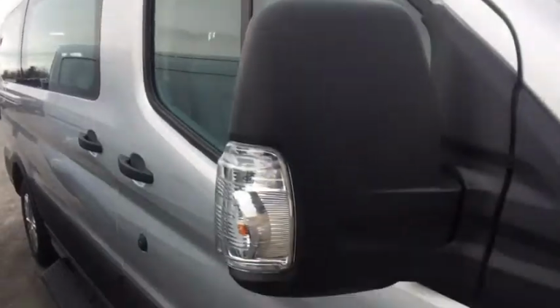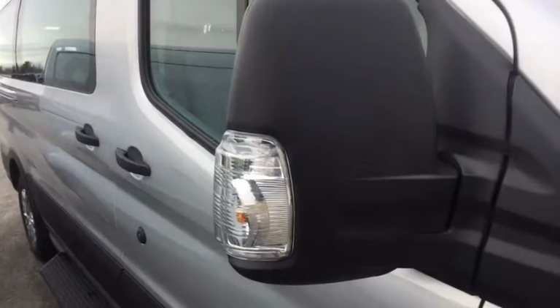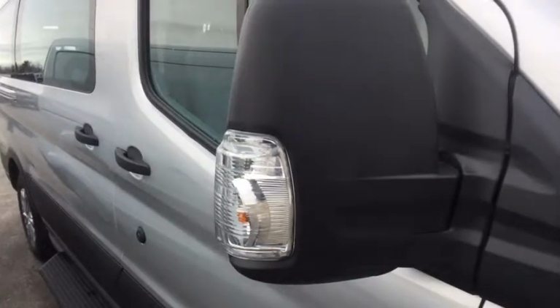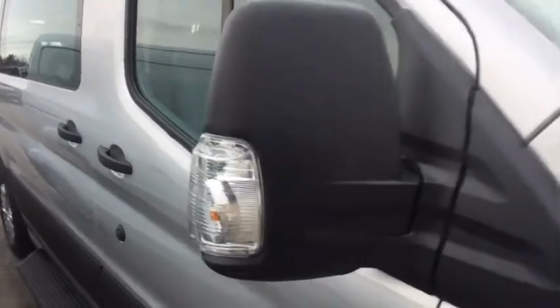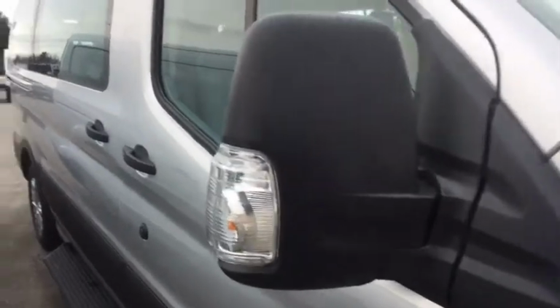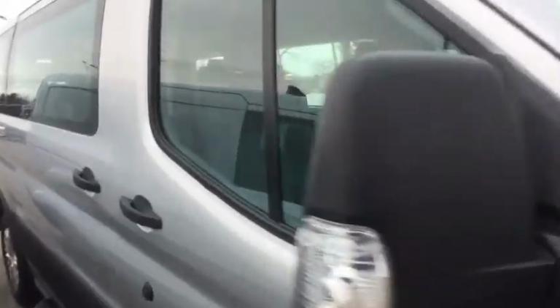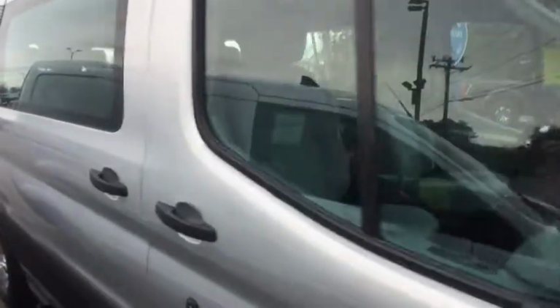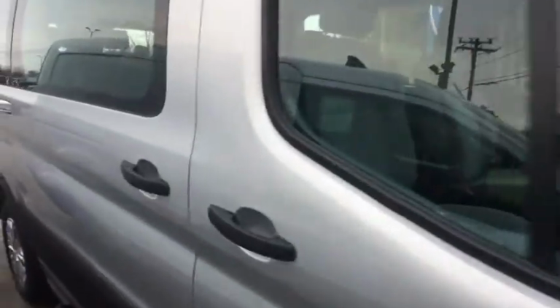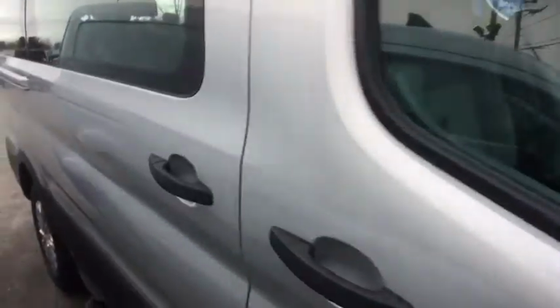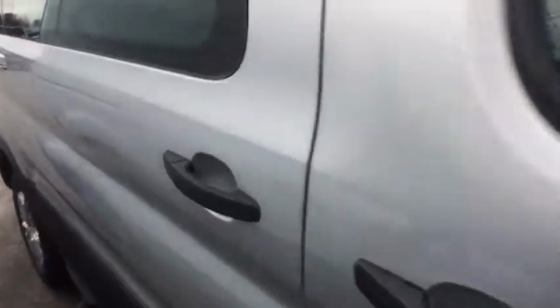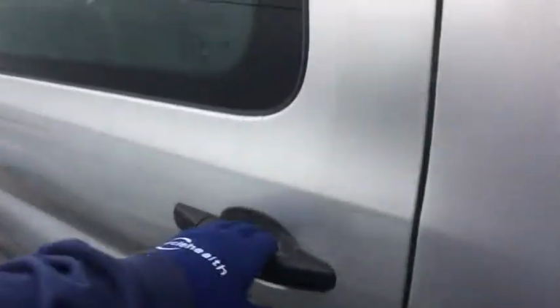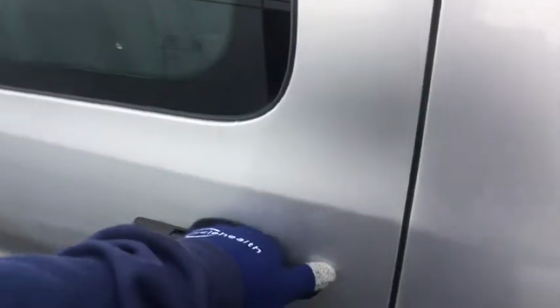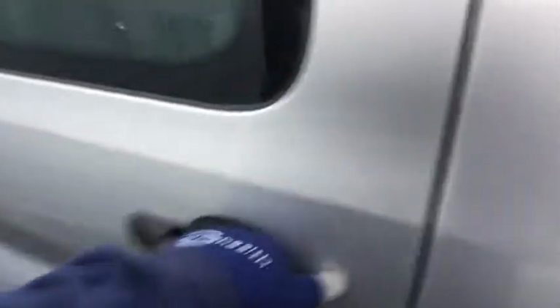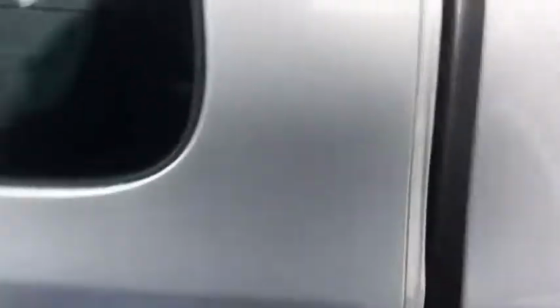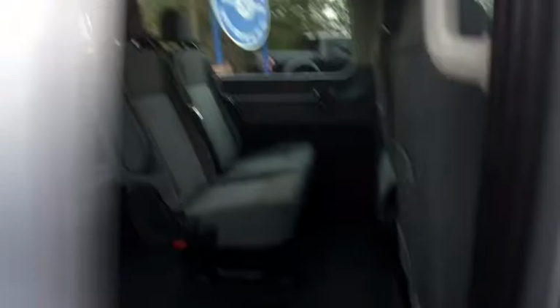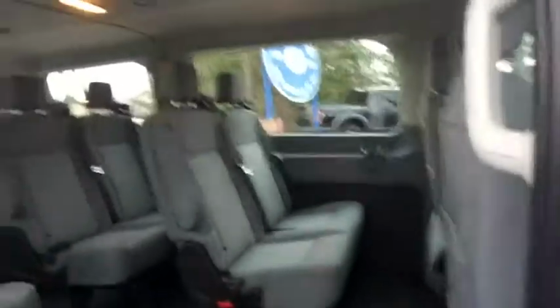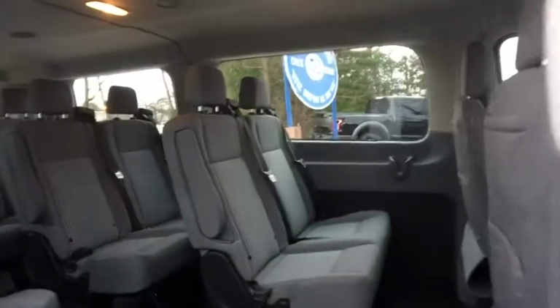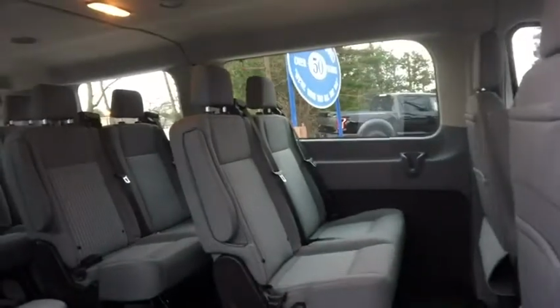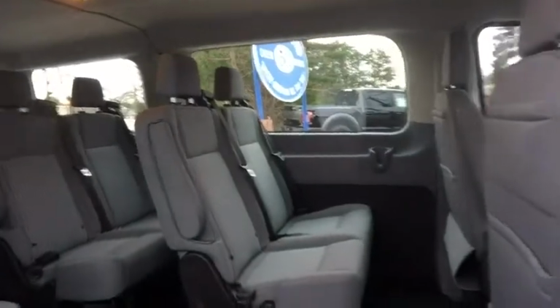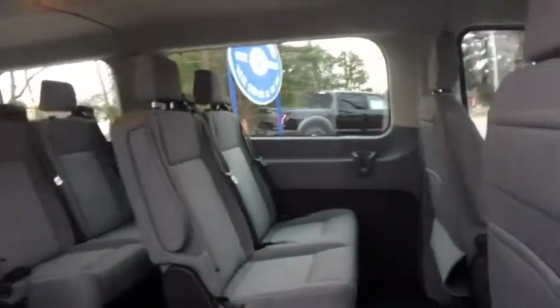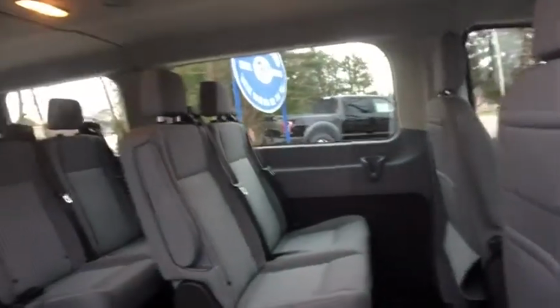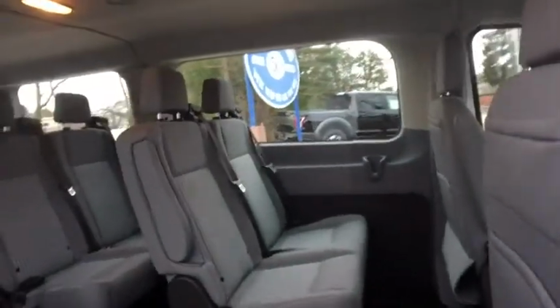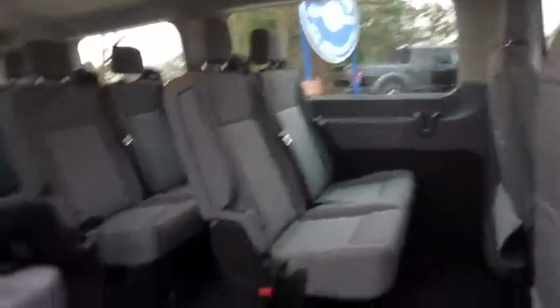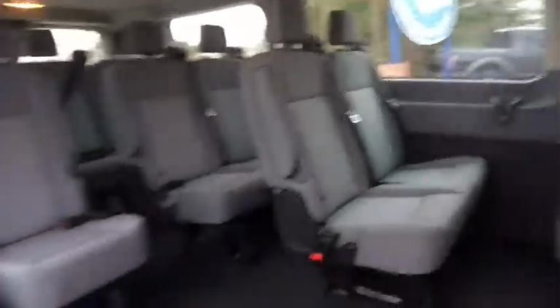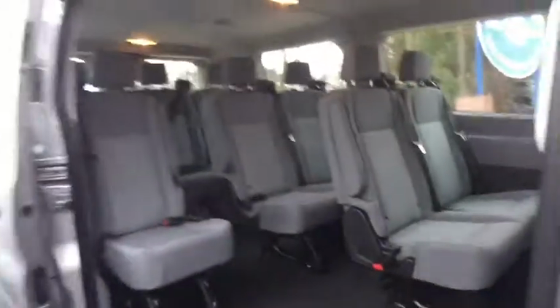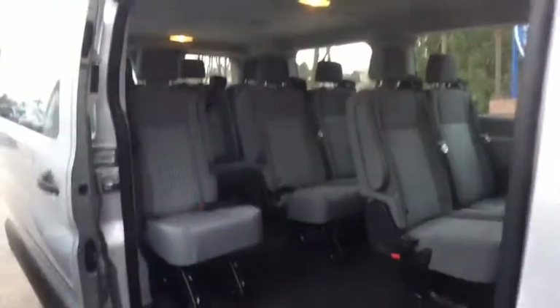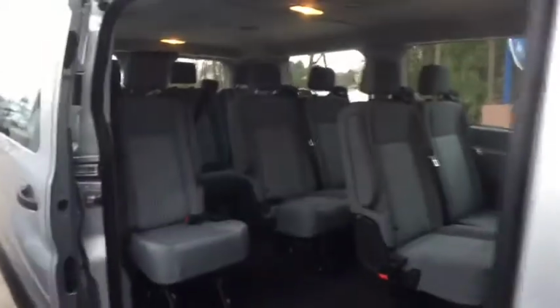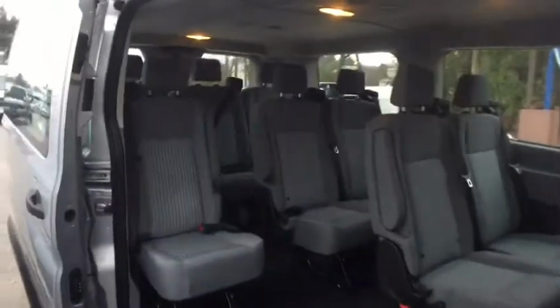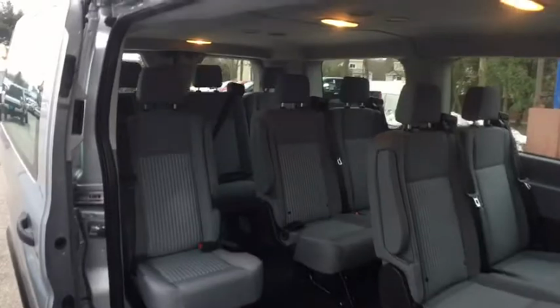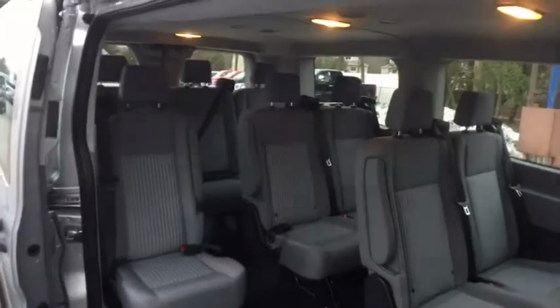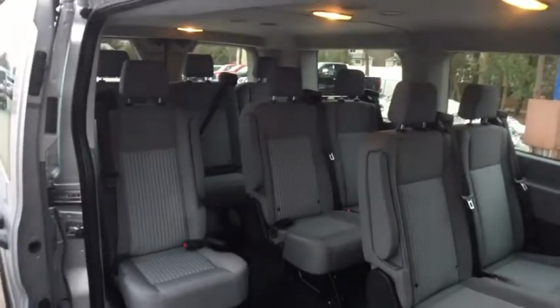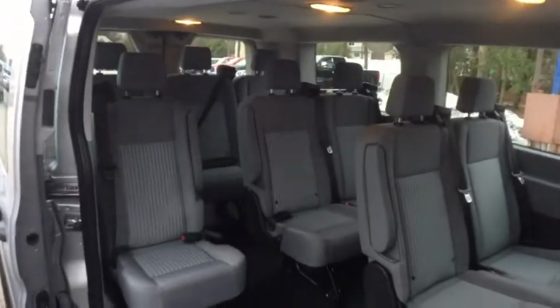Front bucket seats, driver vanity mirror, front reading lamps, passenger vanity mirror, speed control. This beauty is sure to make you the talk of the neighborhood, so call or drop in for a test drive today.